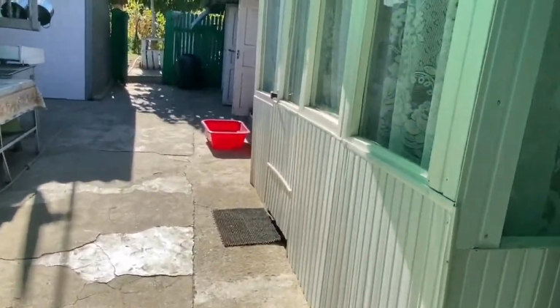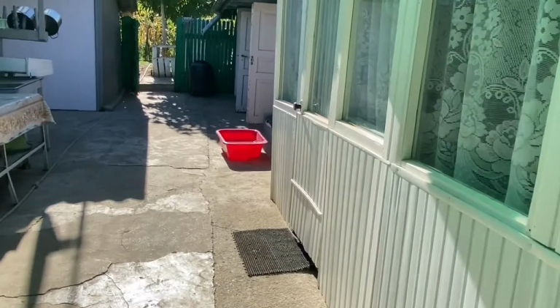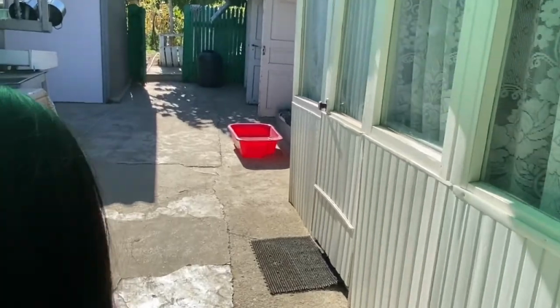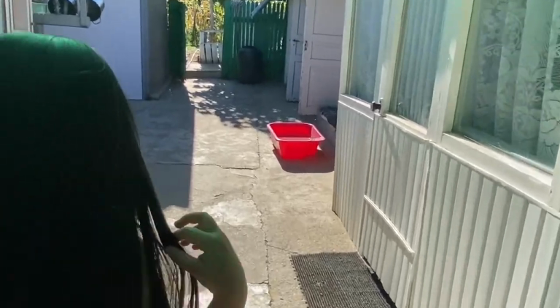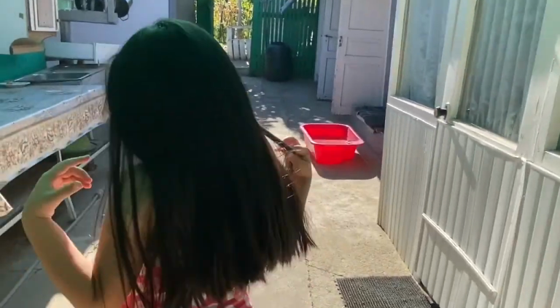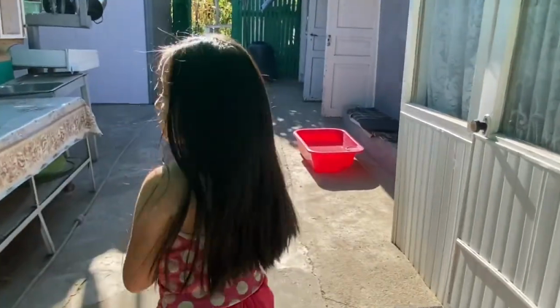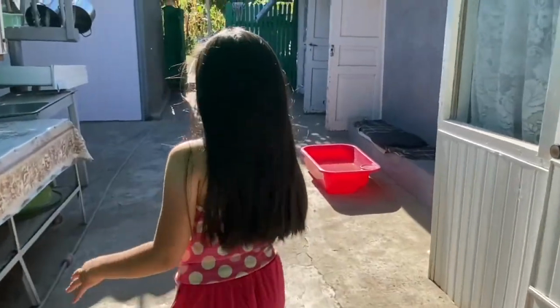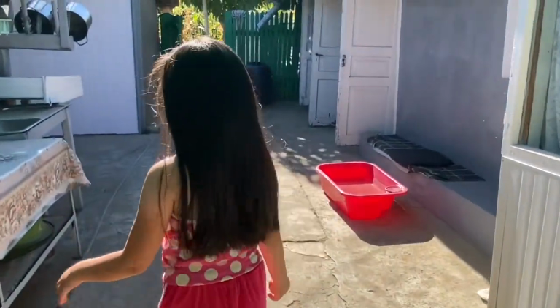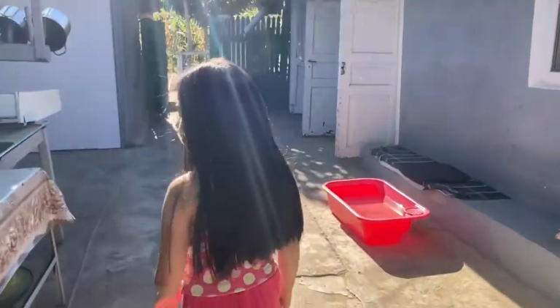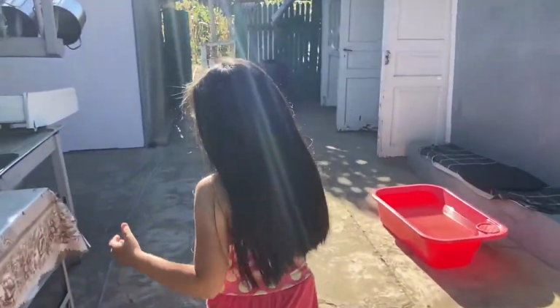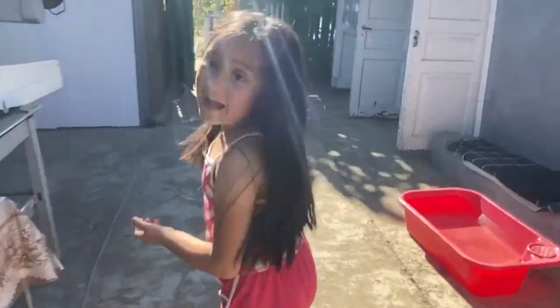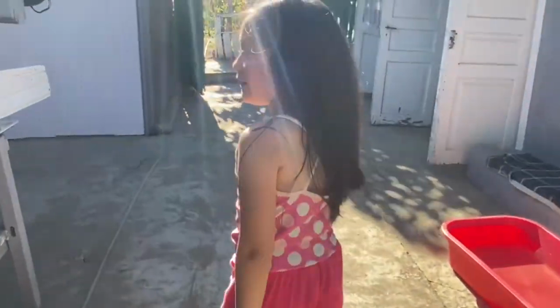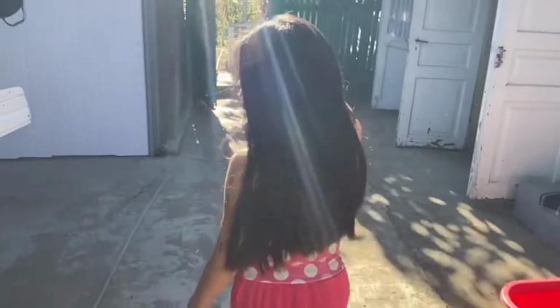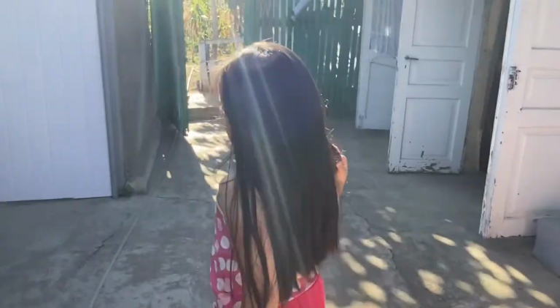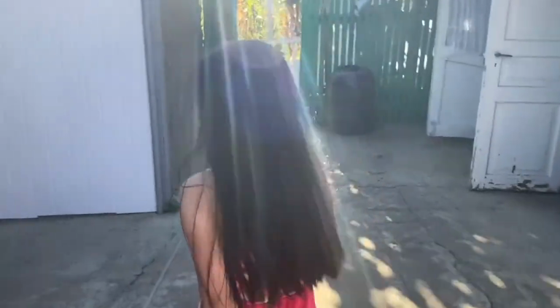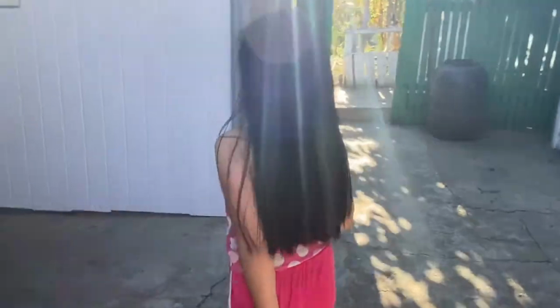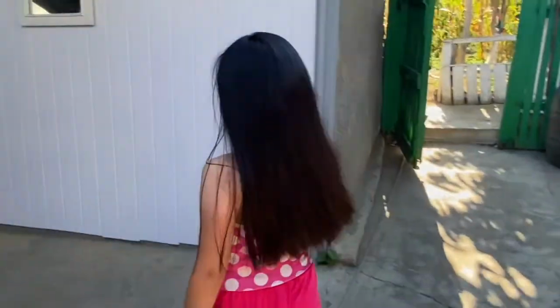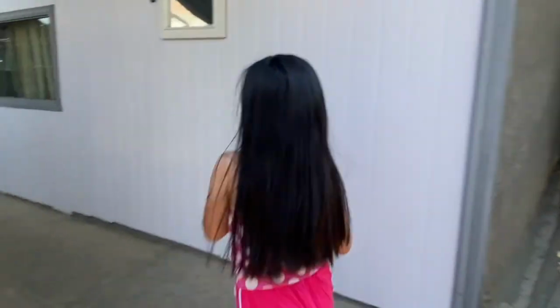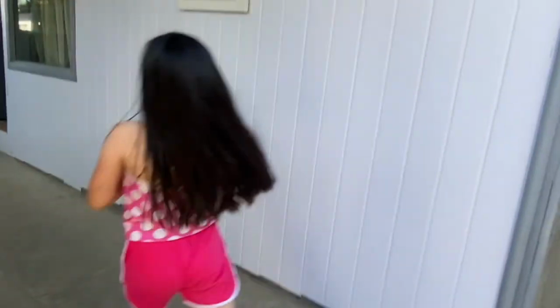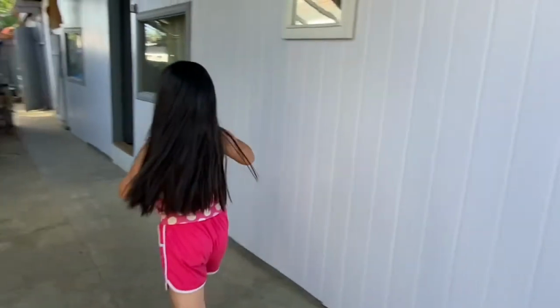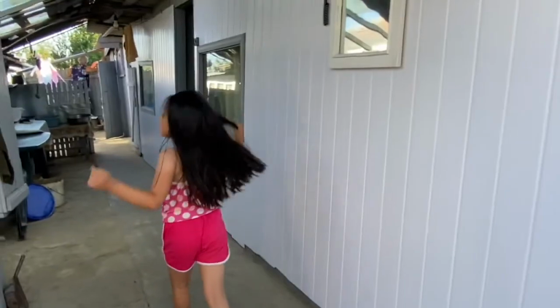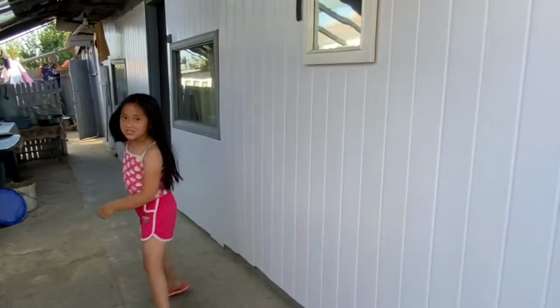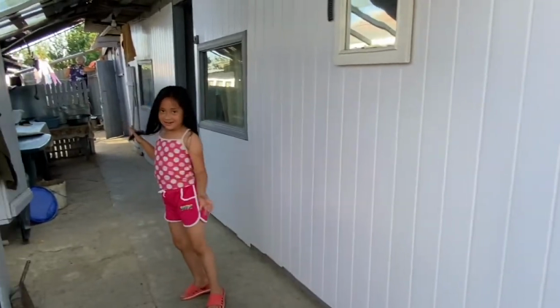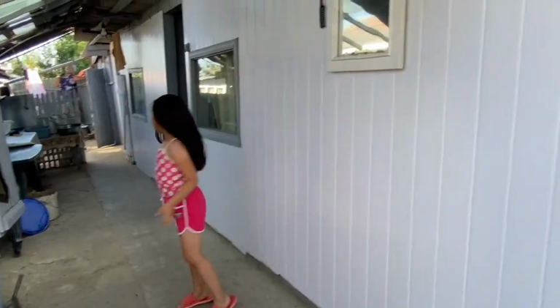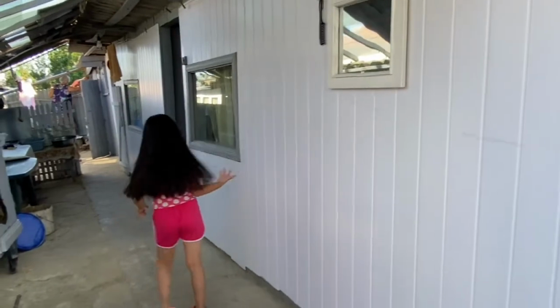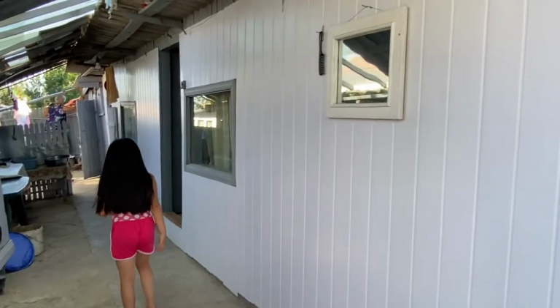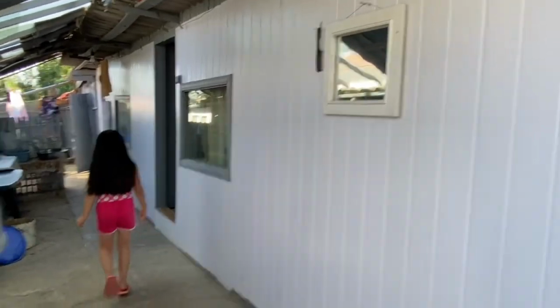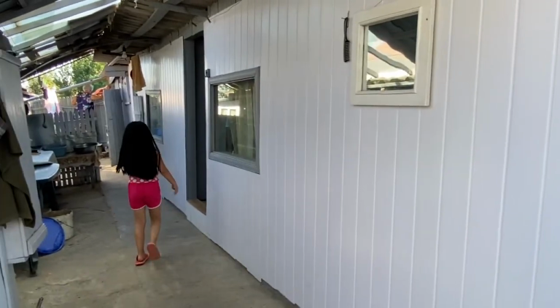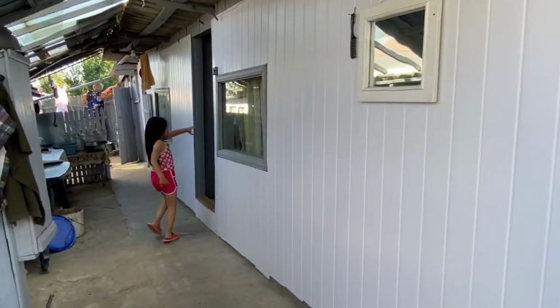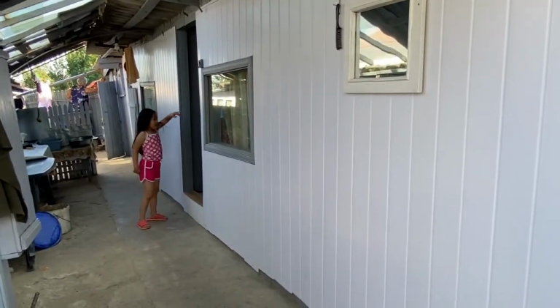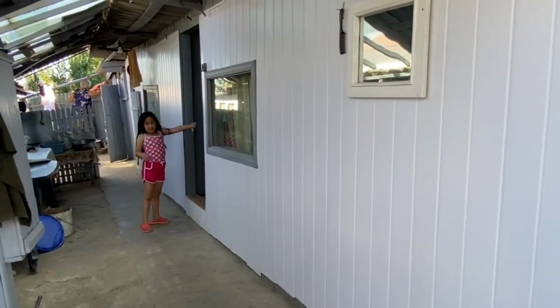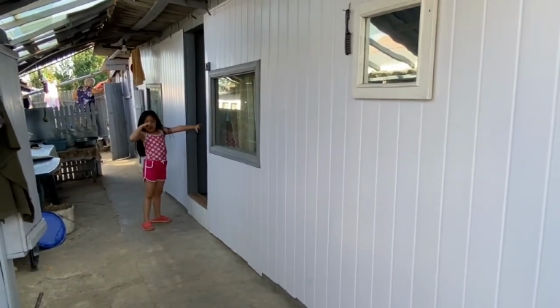Then if you compare with the table where we put our food, when we put something... This is the kitchen, and this is how I cook and make stuff.